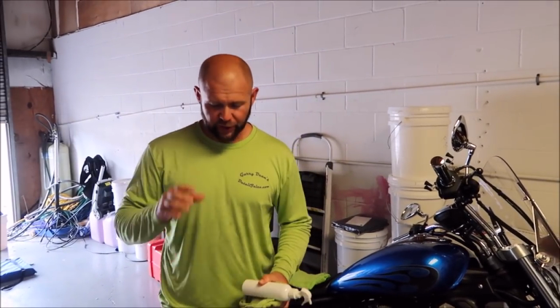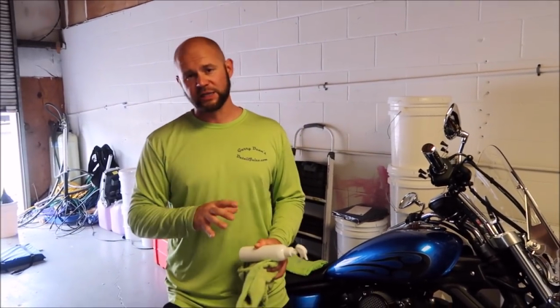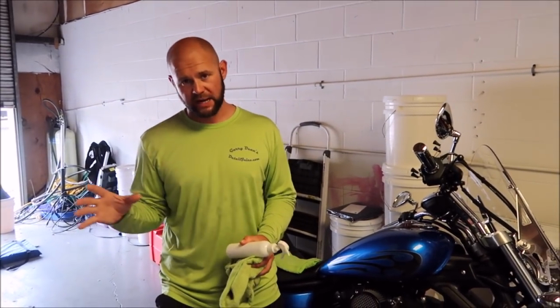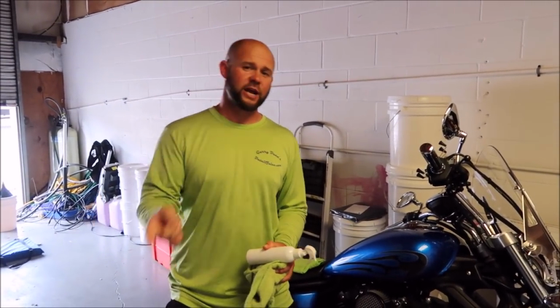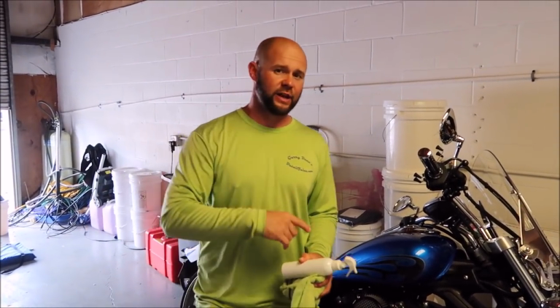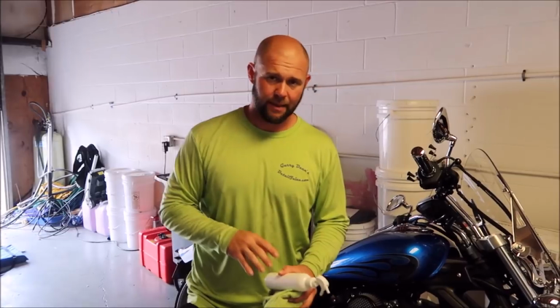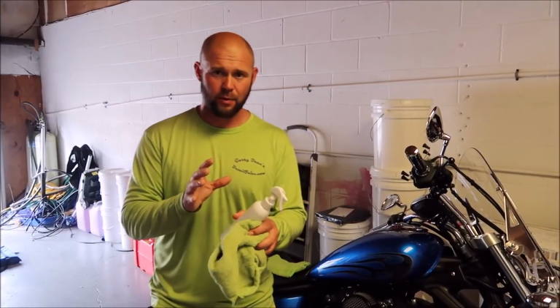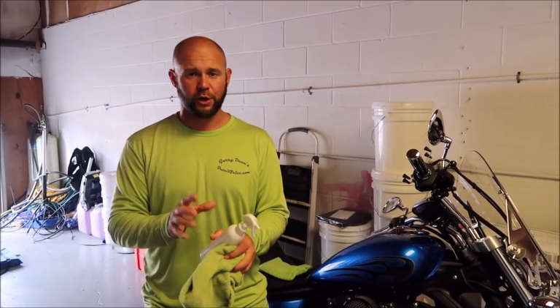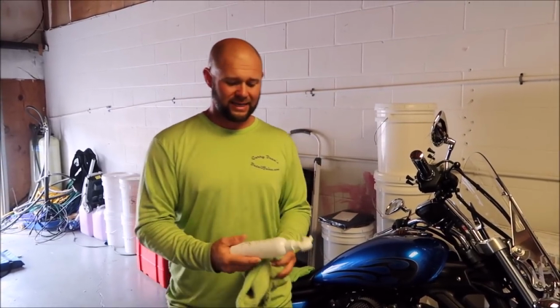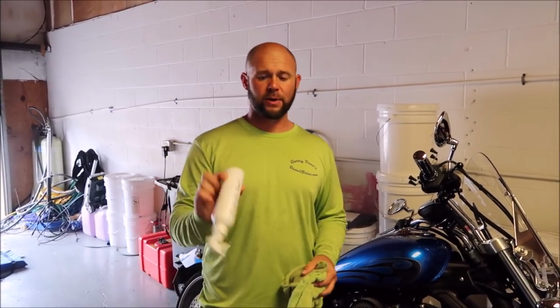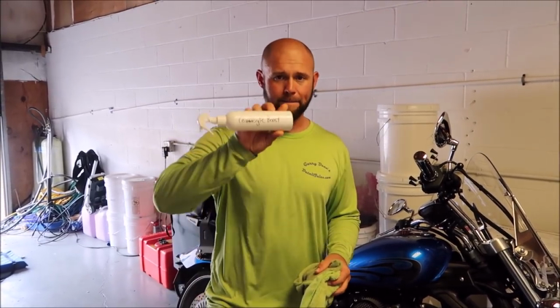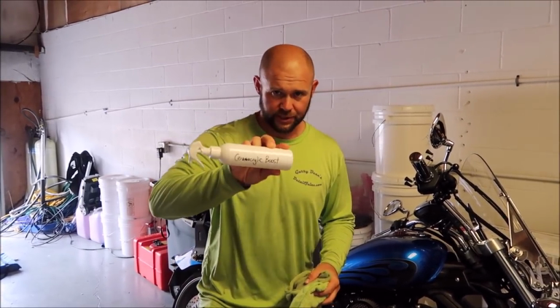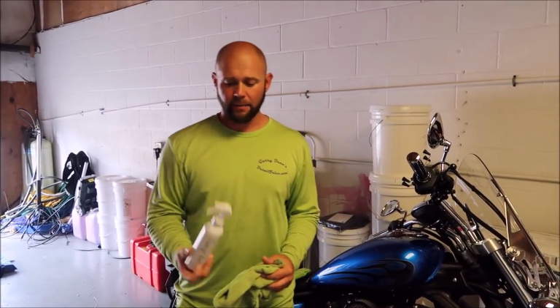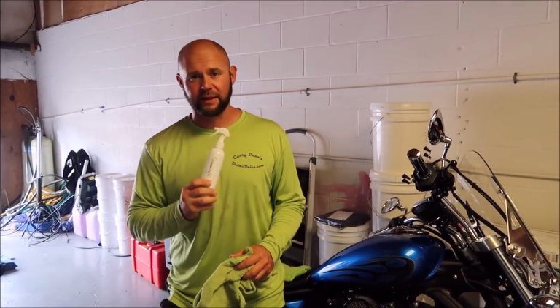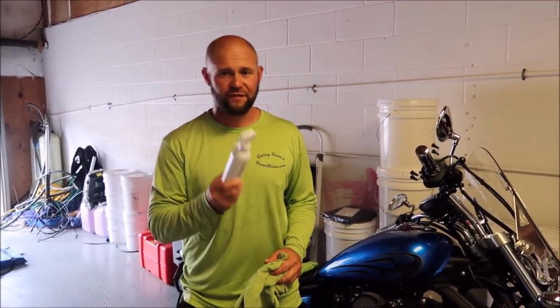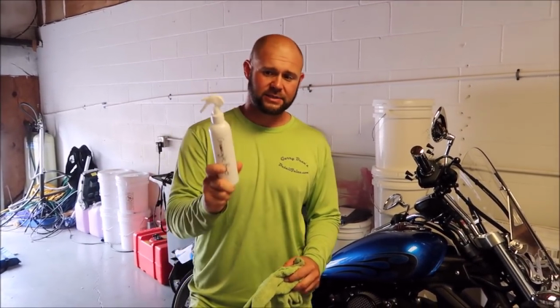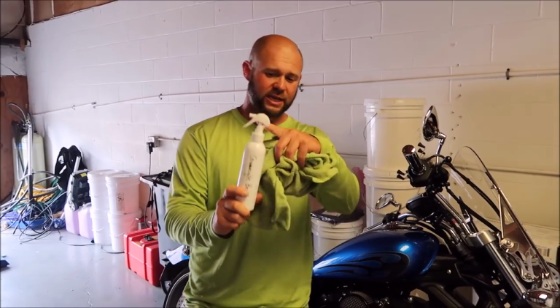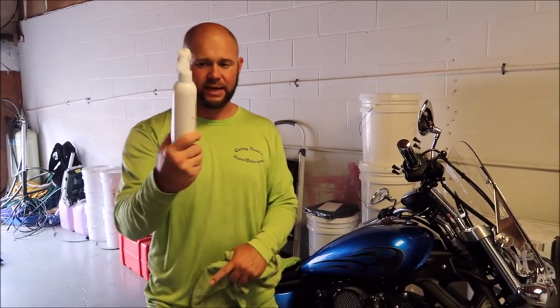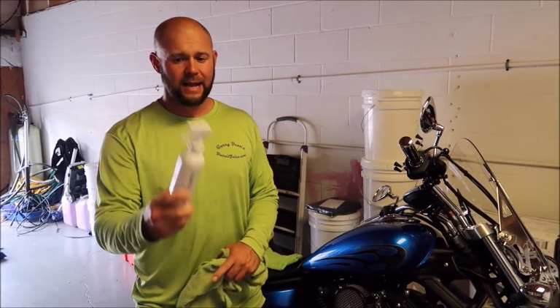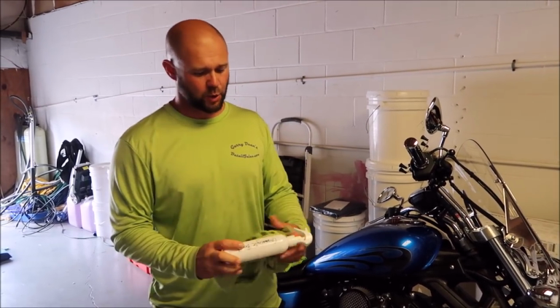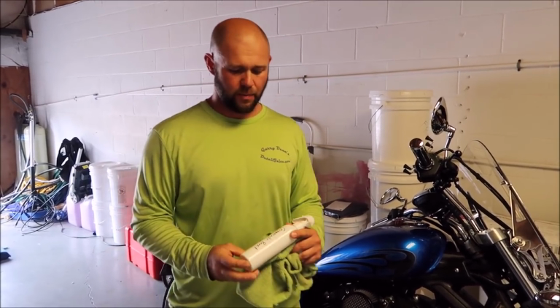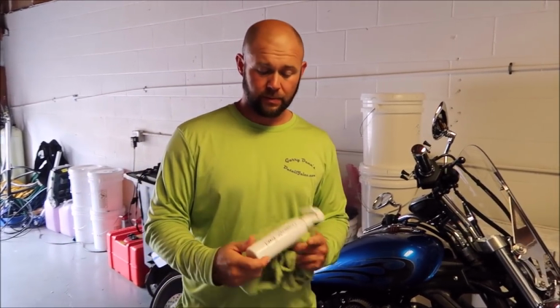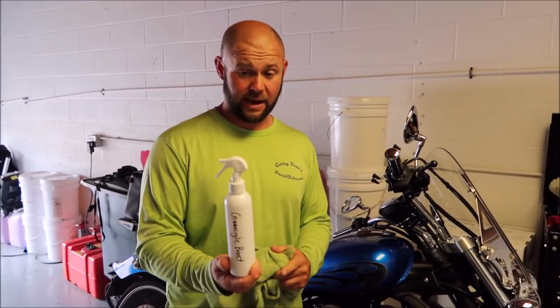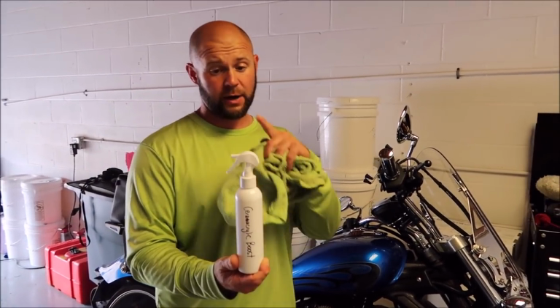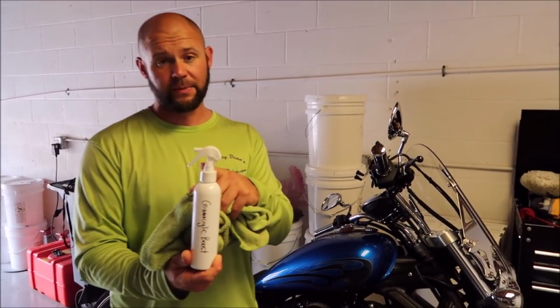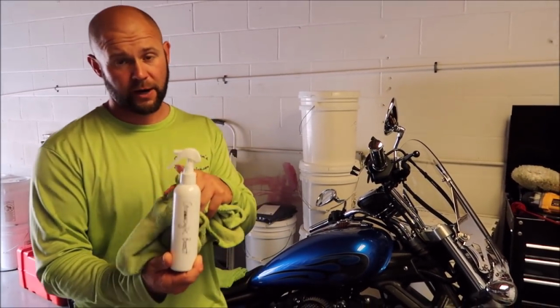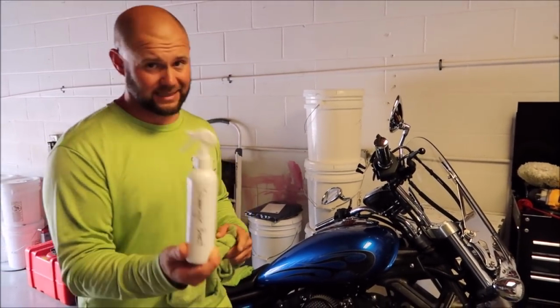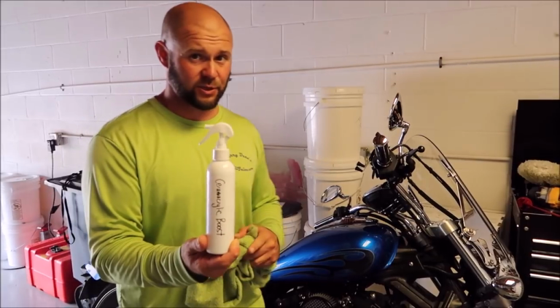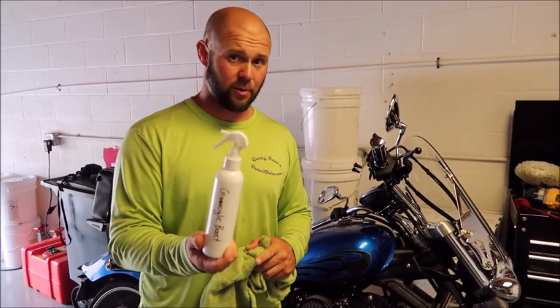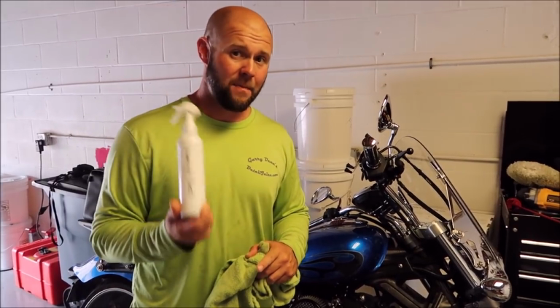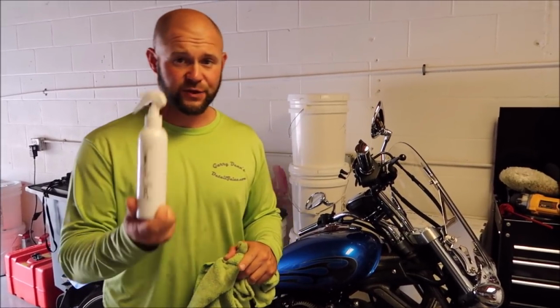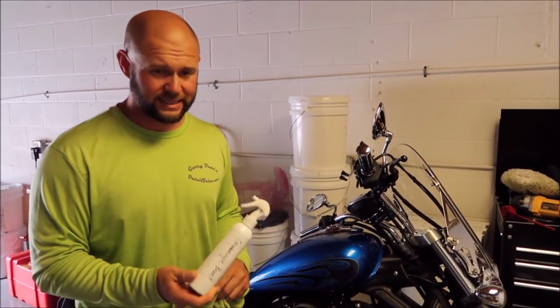So the coating is pretty amazing — I shot another video on that — but today I want to show you the Ceramic Acrylic Boost. I'm going to be selling this in 8 ounces, just like you see here. I'm not sure what color the bottle will be, but this is an 8 ounce bottle with the mini sprayer, and this is absolutely how it'll be packaged for retail.